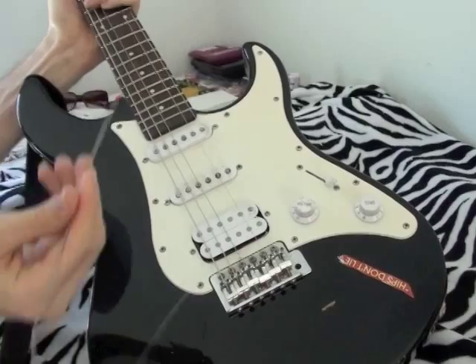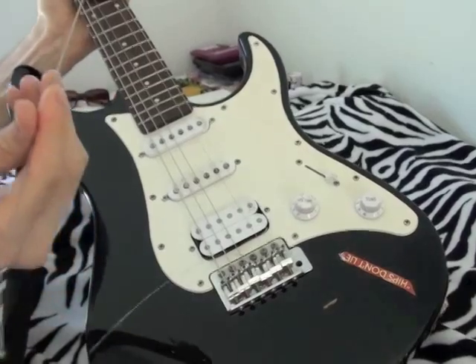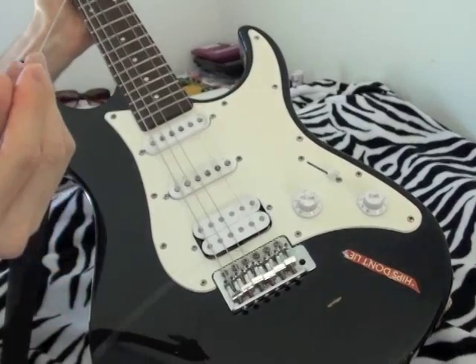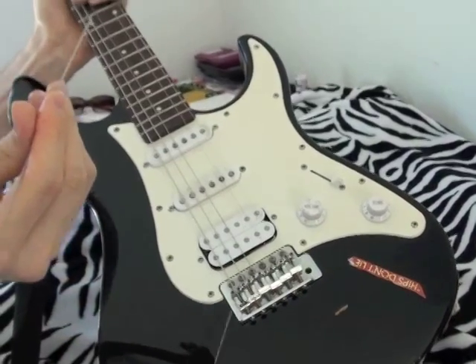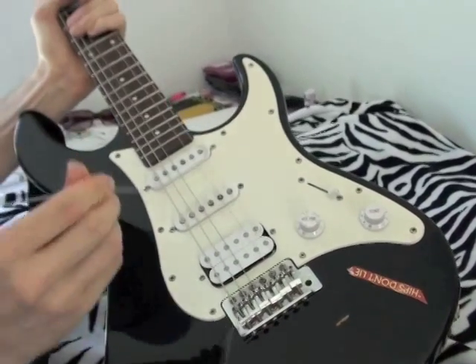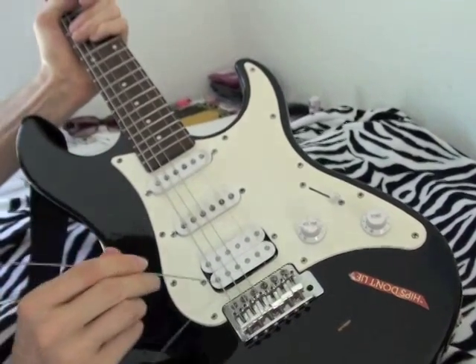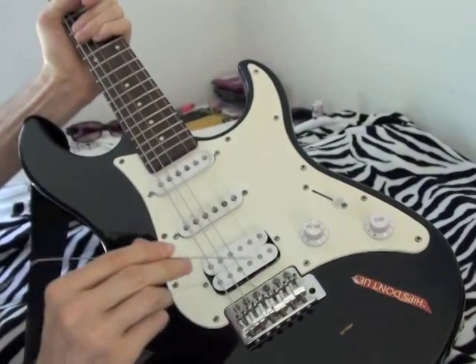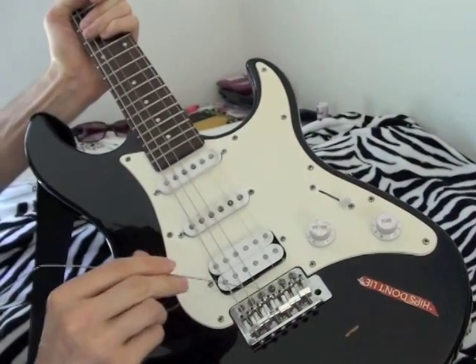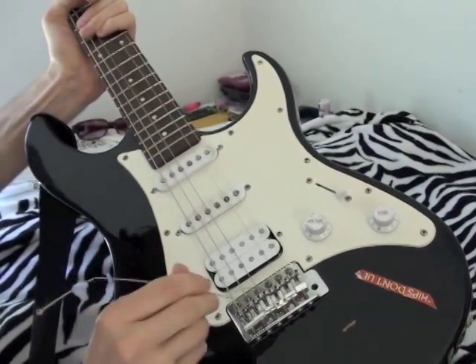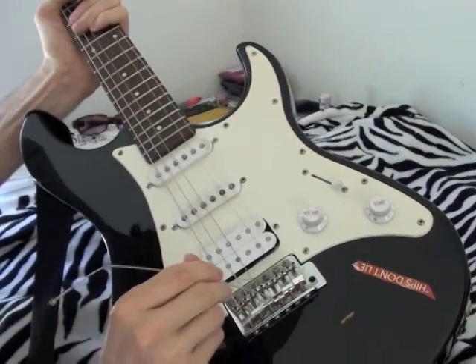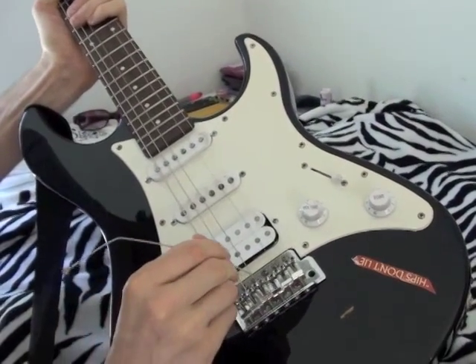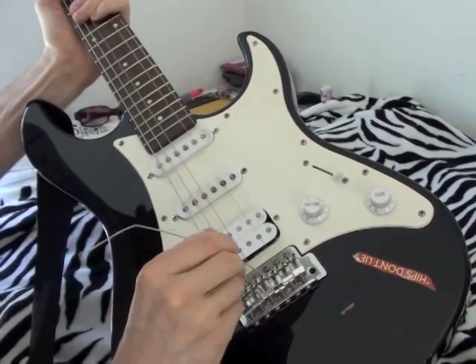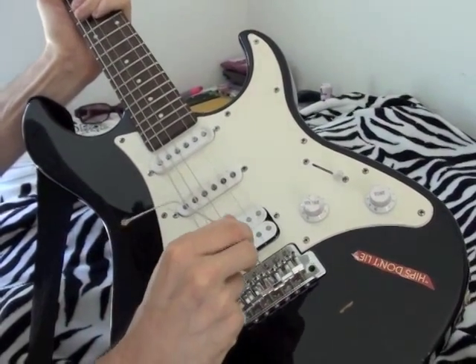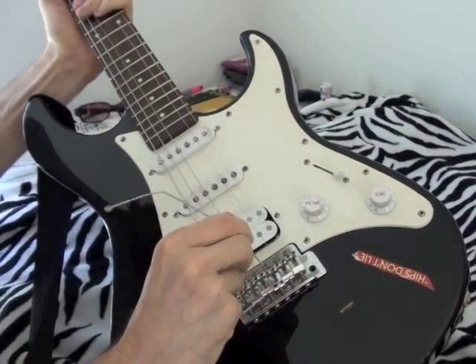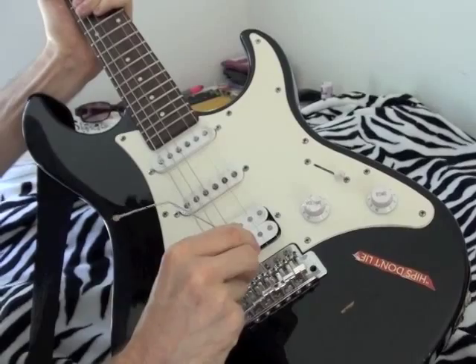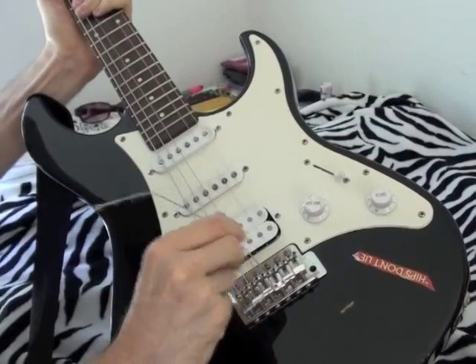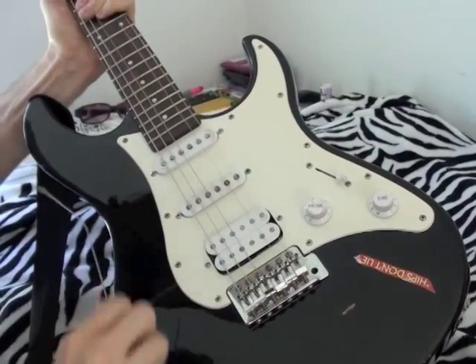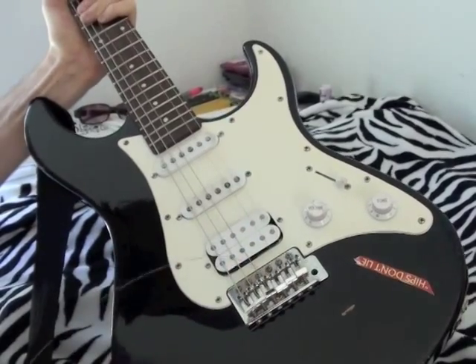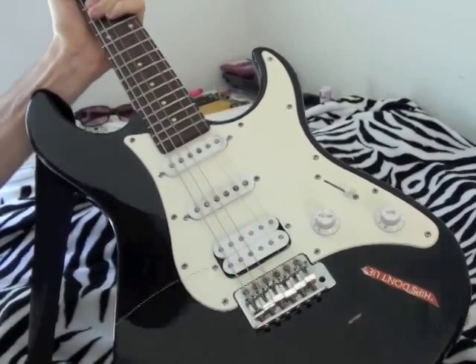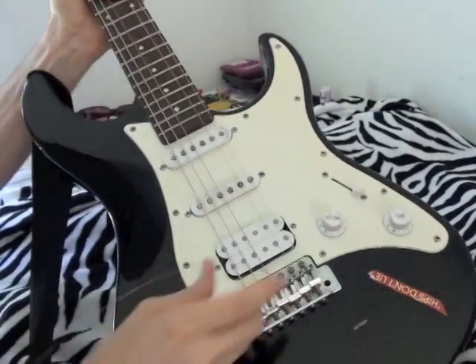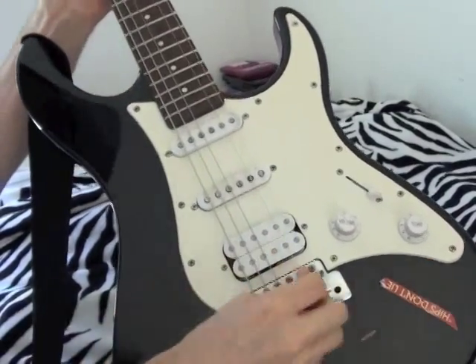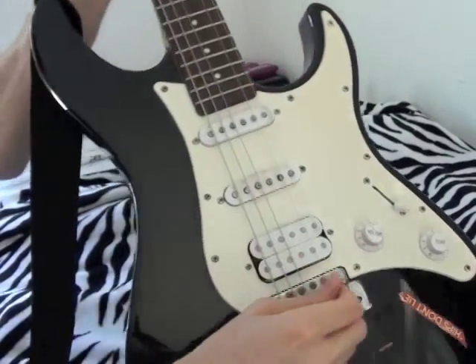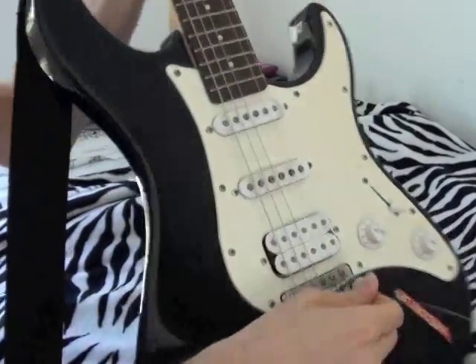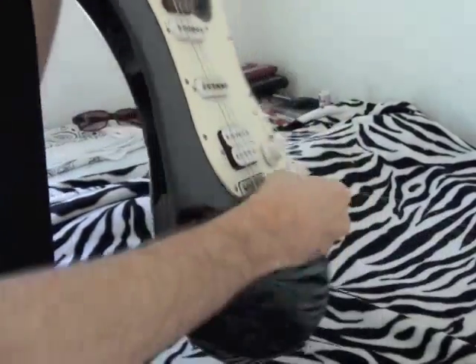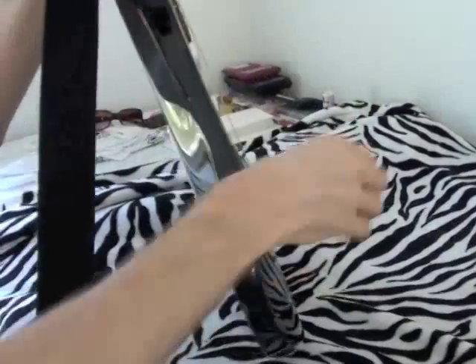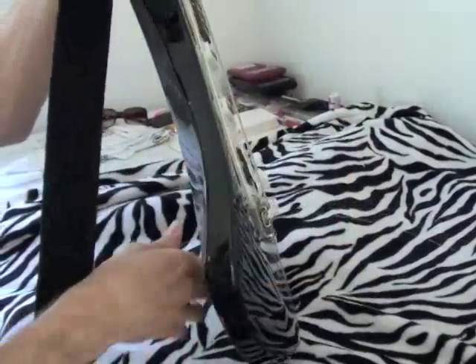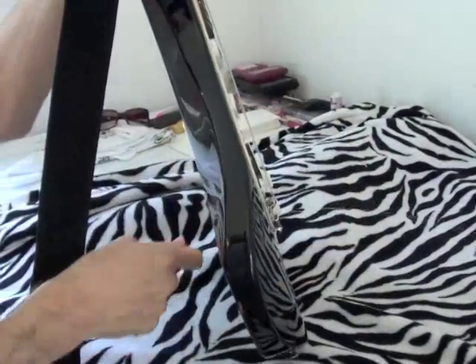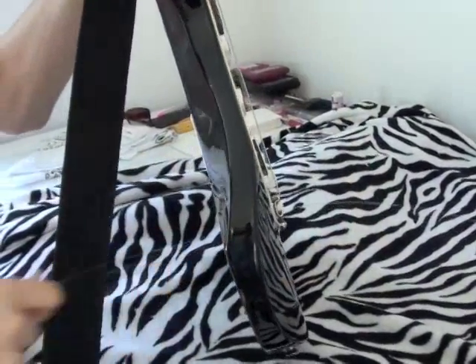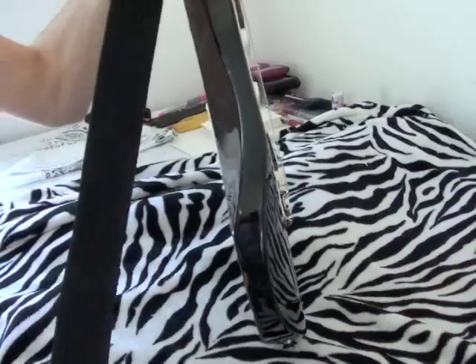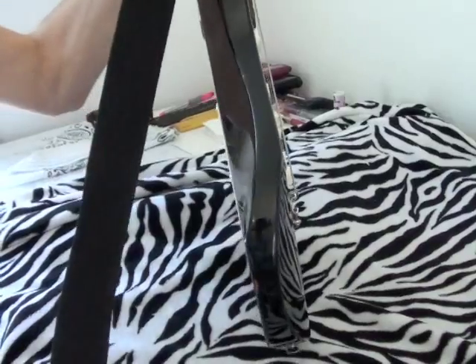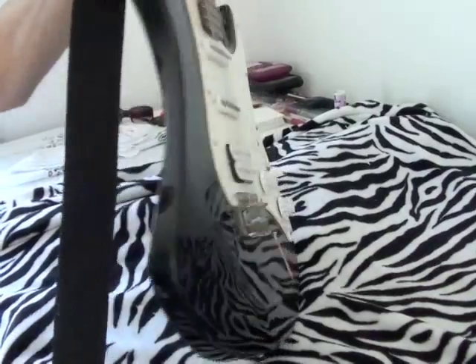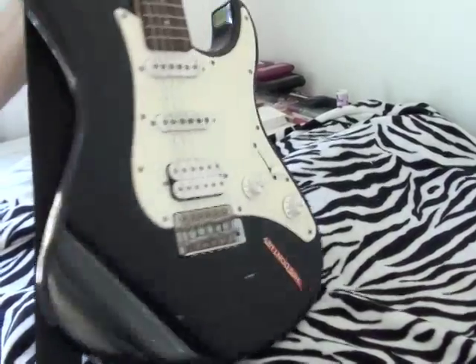So you've got the E string, the G was stuck — you send it through like that, you dislodge the ball at the end, and then it comes out.